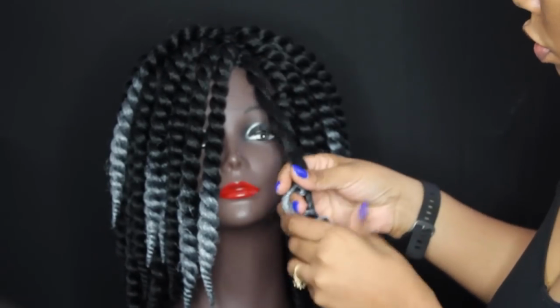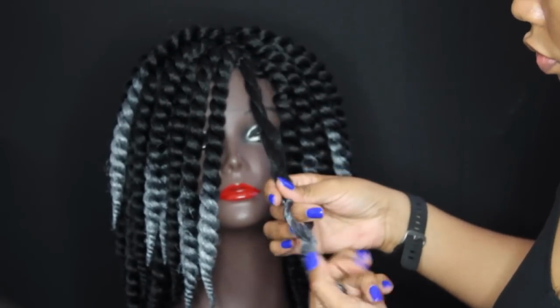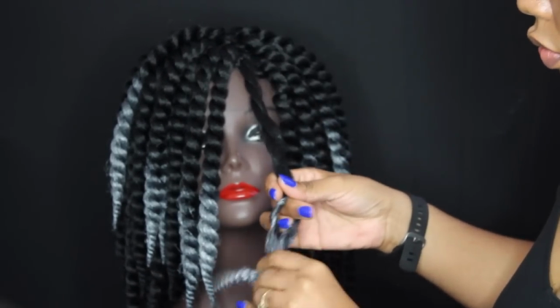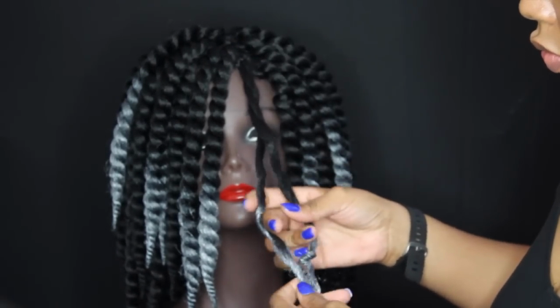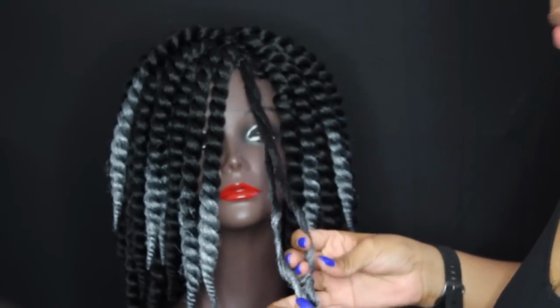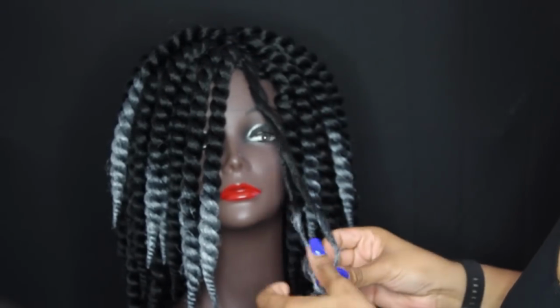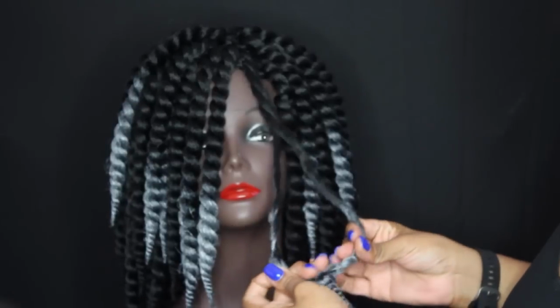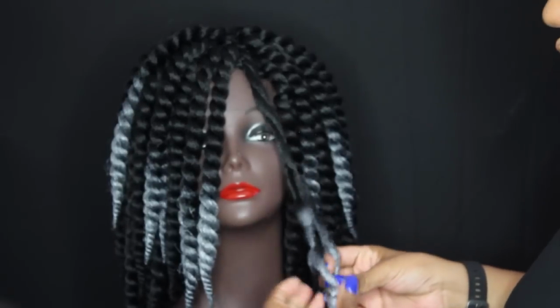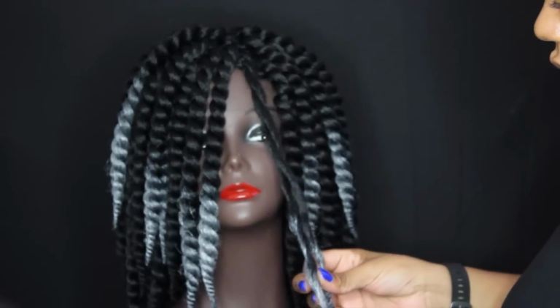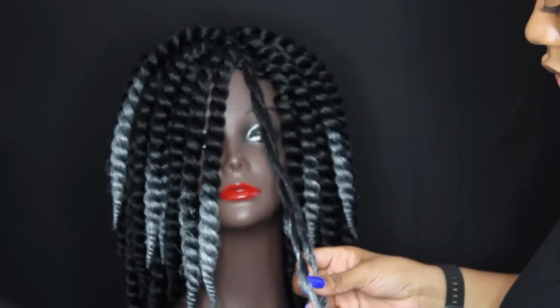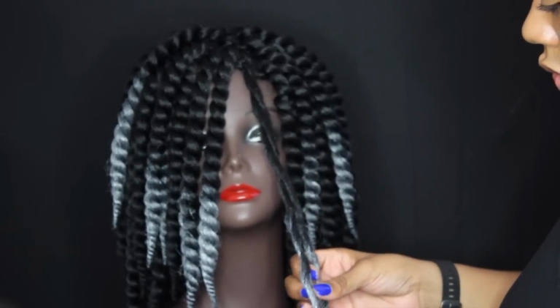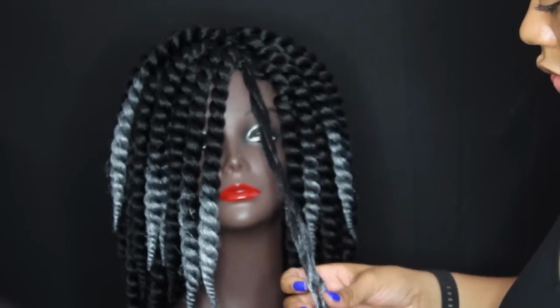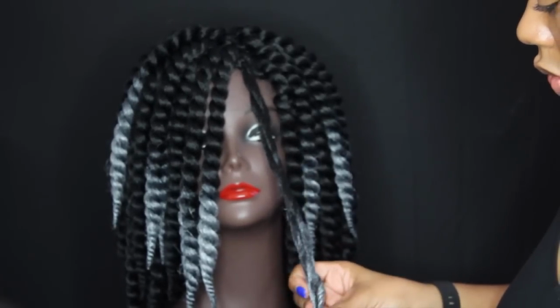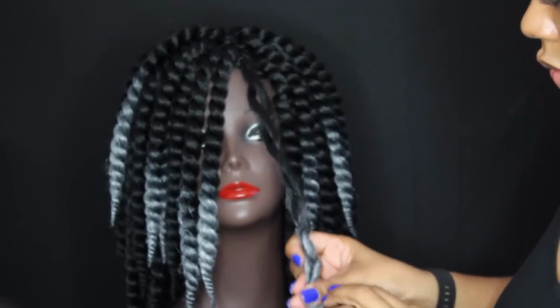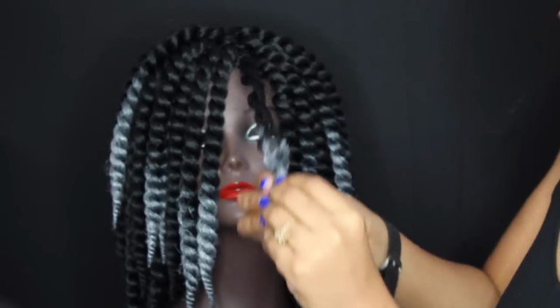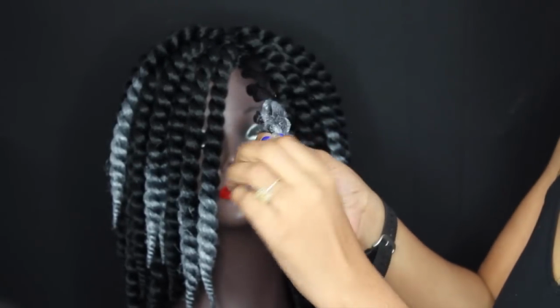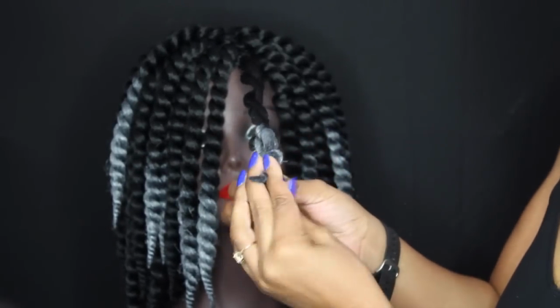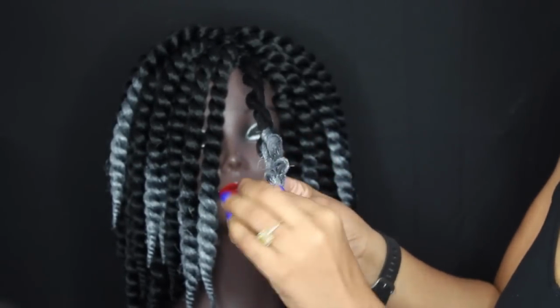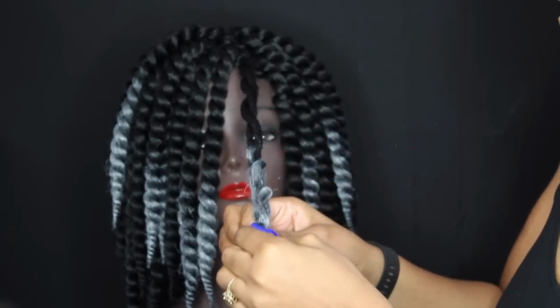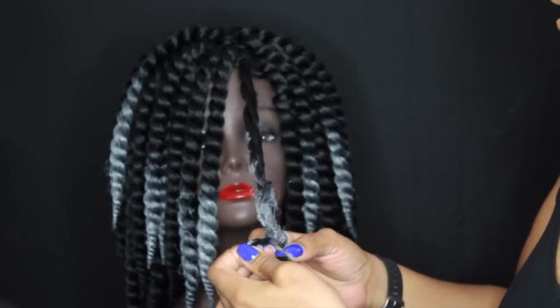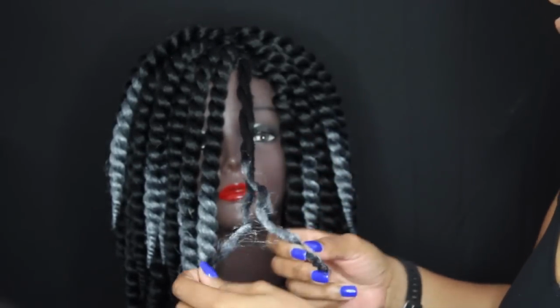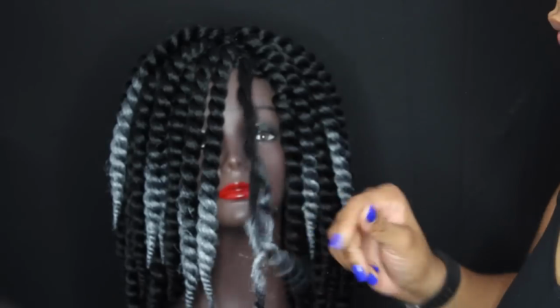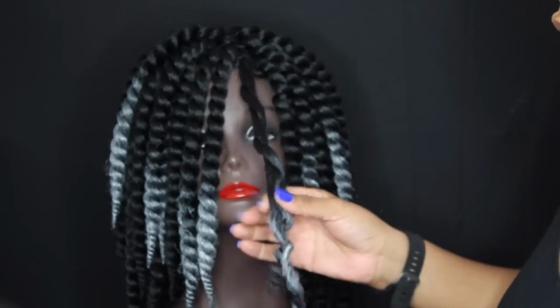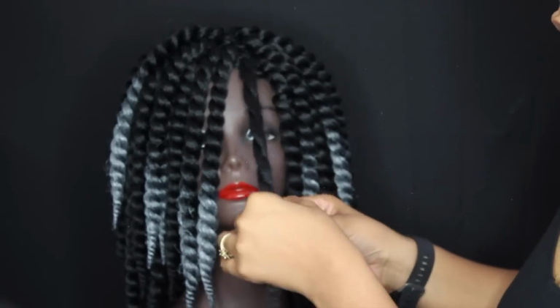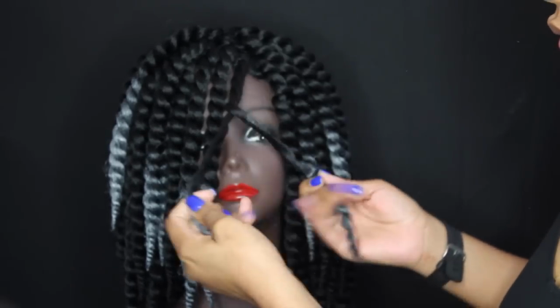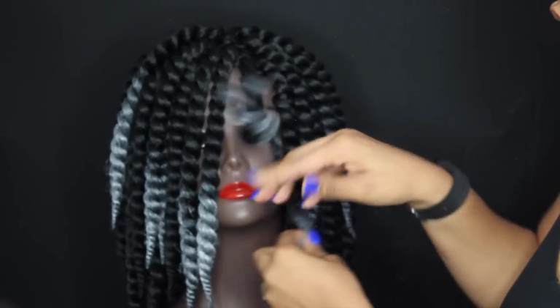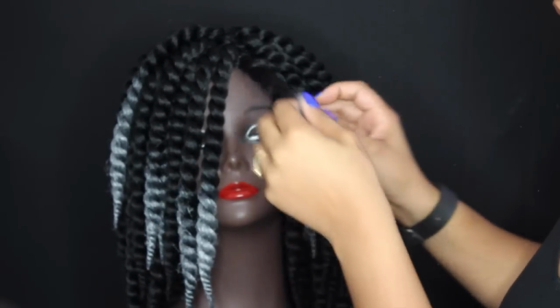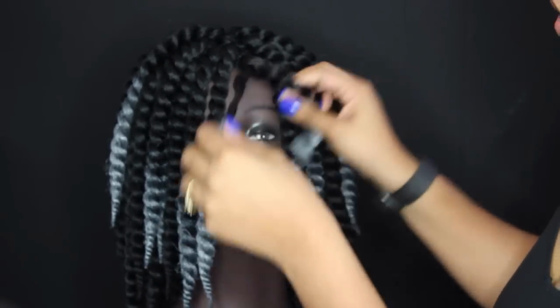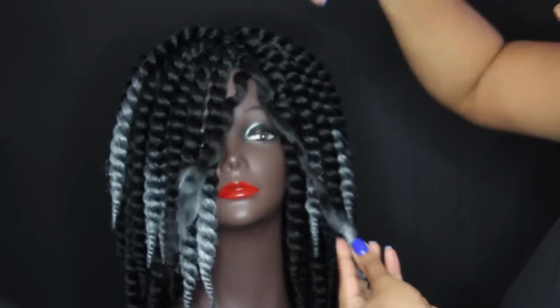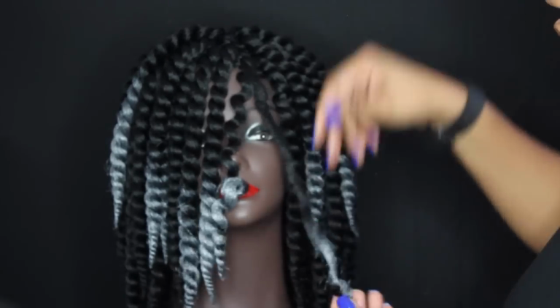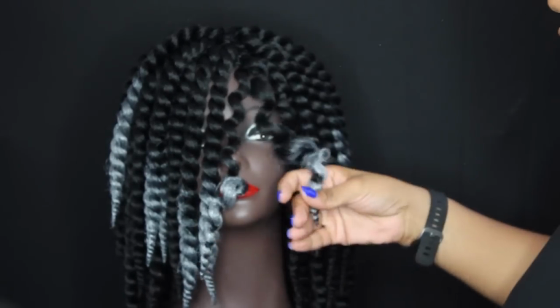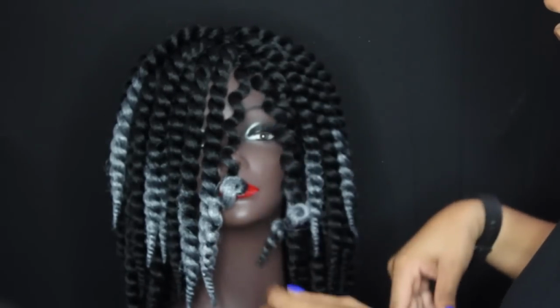We're going to unravel our twists starting in the front. When working with hair that you've sprayed with hair color, definitely make sure you have some oil — coconut oil or argan oil — on your hair so that you don't get any frizz.